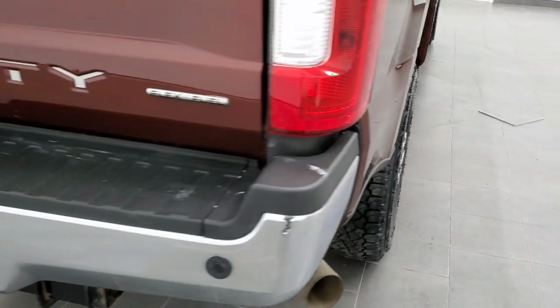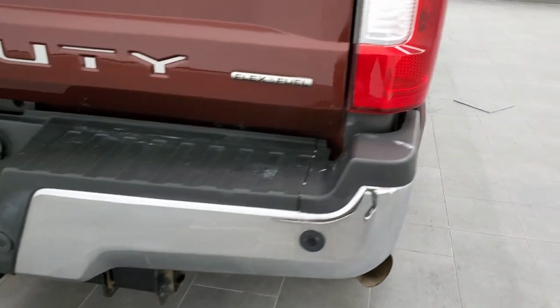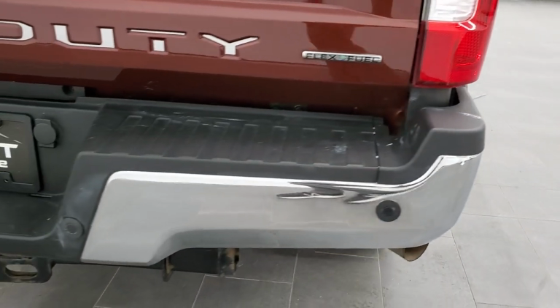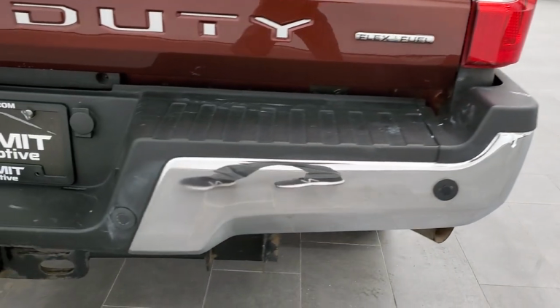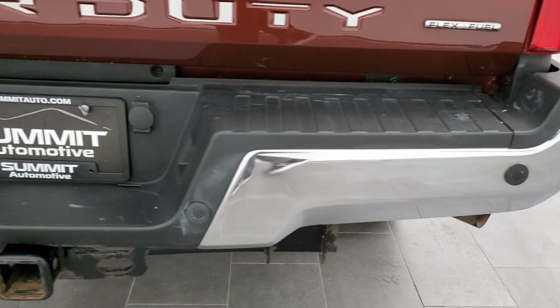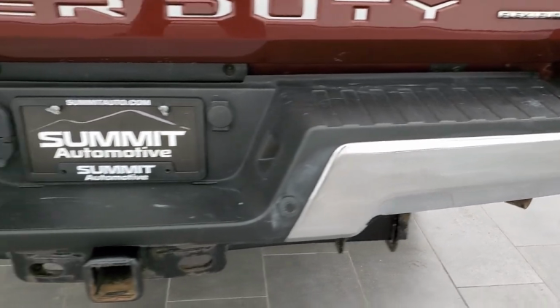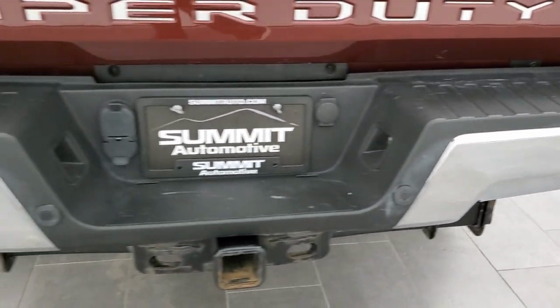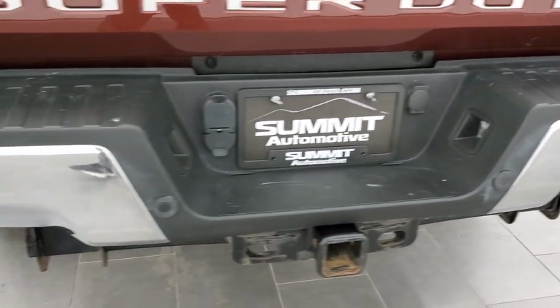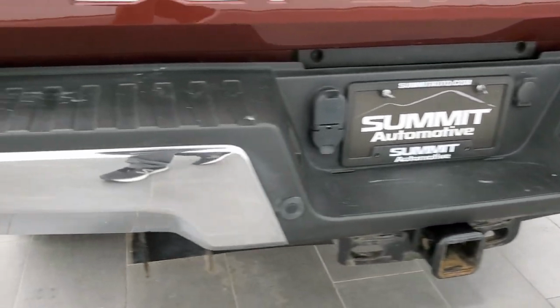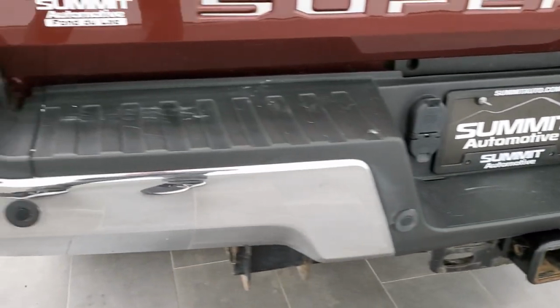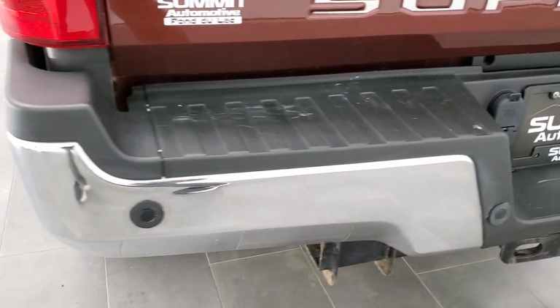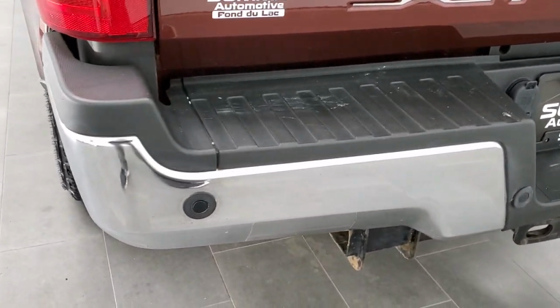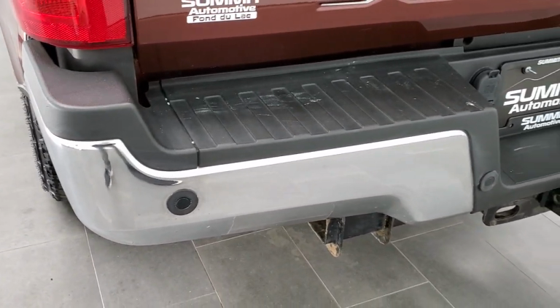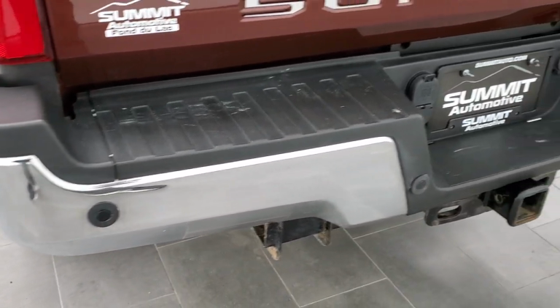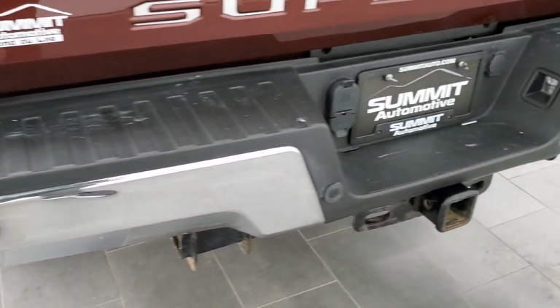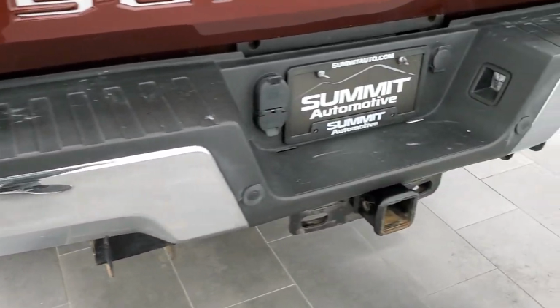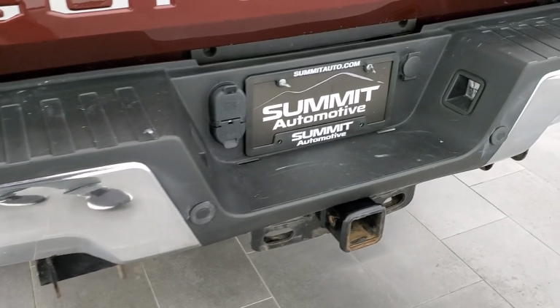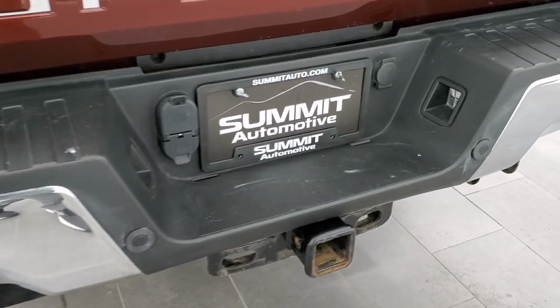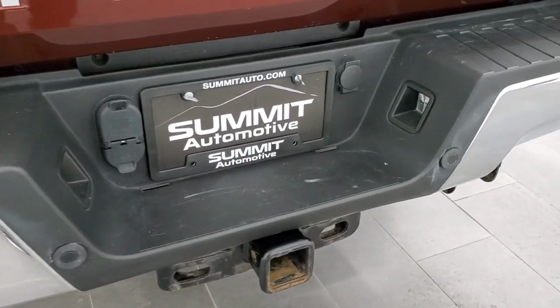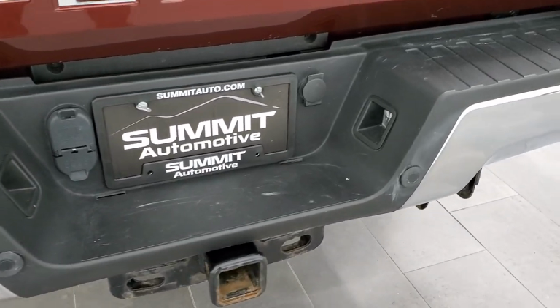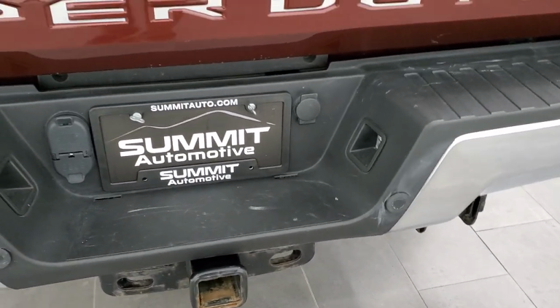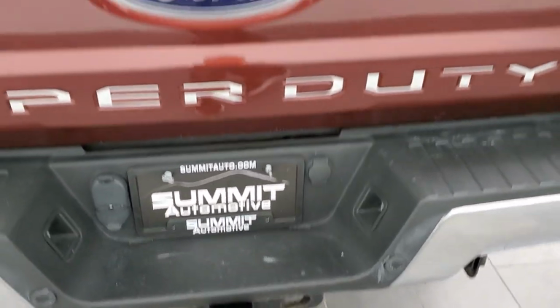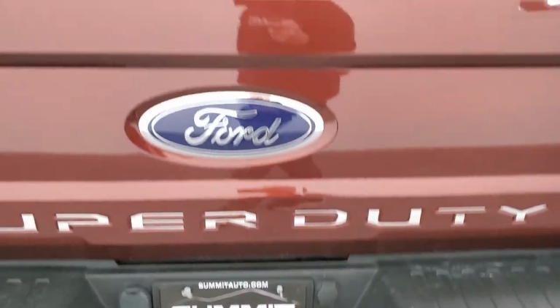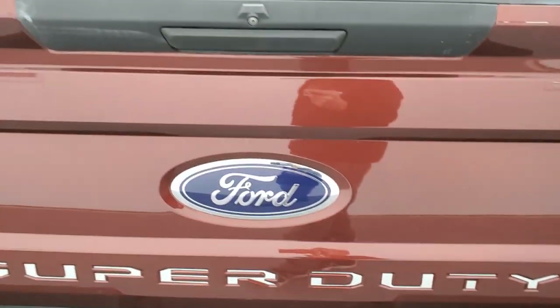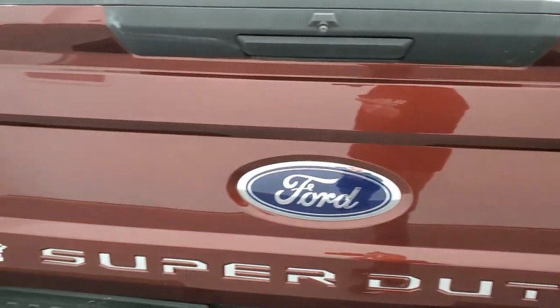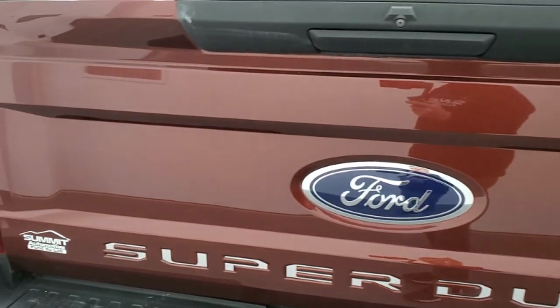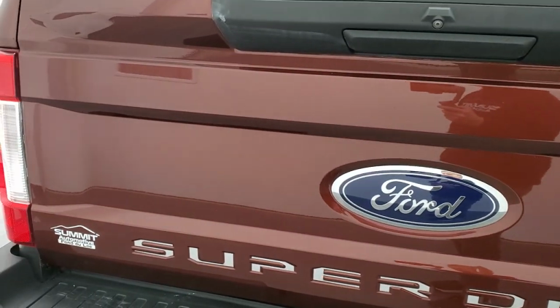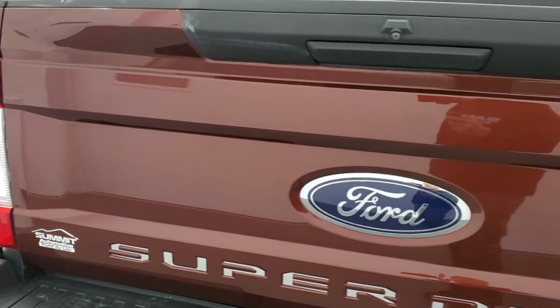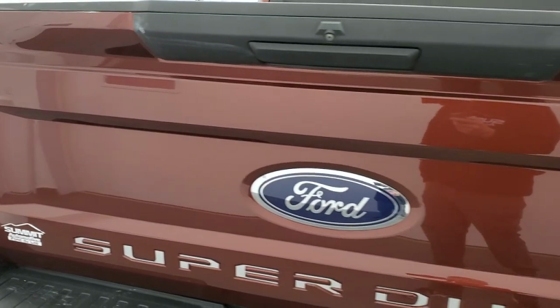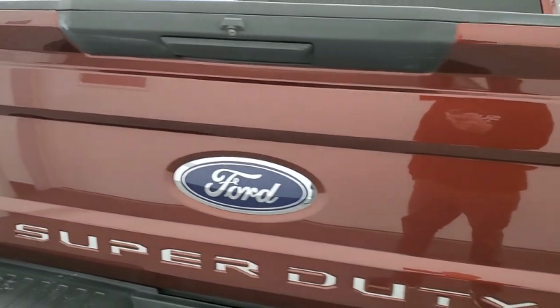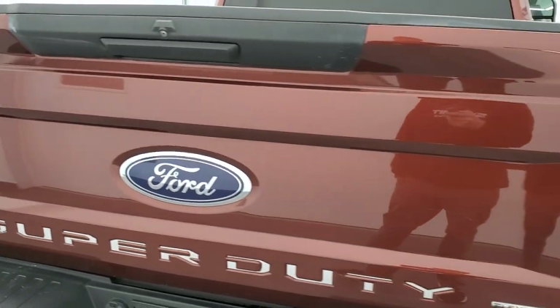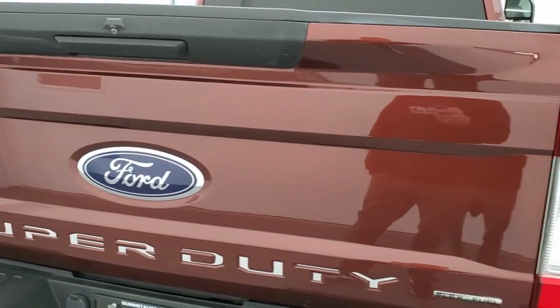As we come around to the back, the rear bumper is in nice shape — I didn't see any dents or dings on there. It does have the backup parking sensors and a full towing package, which includes a receiver hitch, four-pin, and seven-pin wiring. Tailgate is in excellent shape as well.